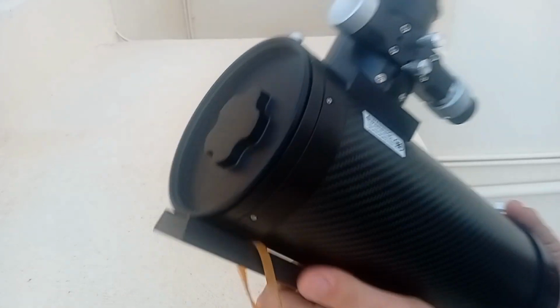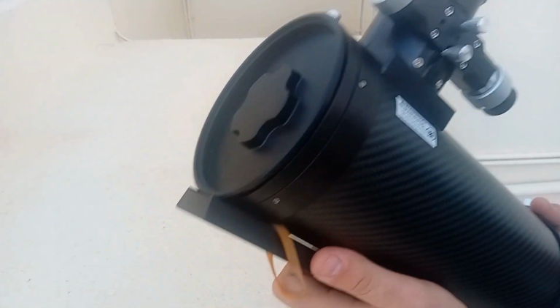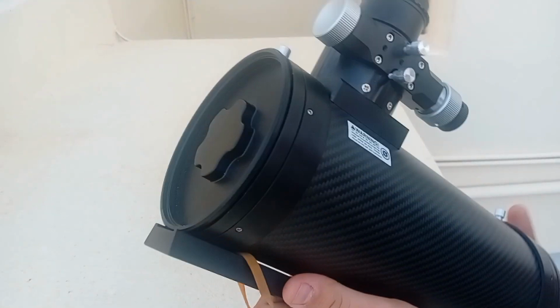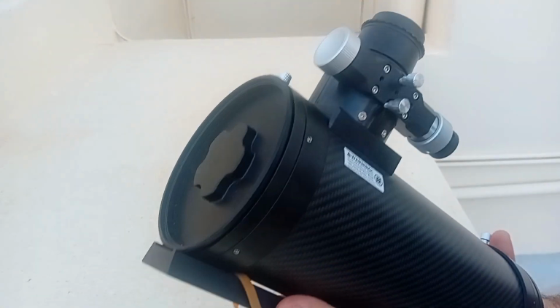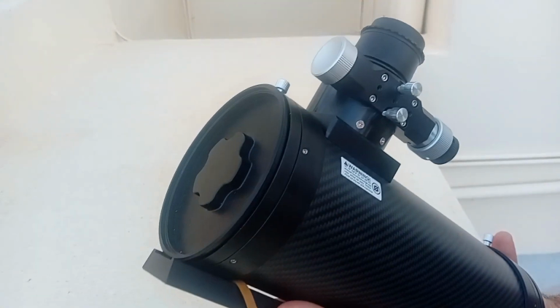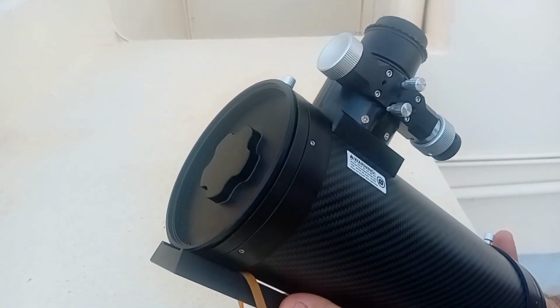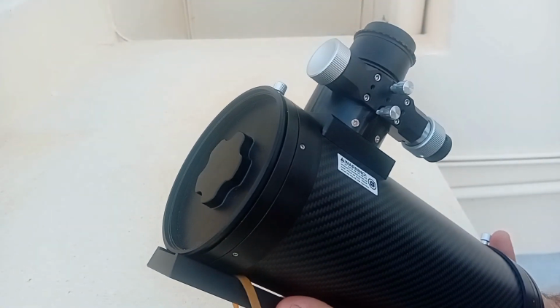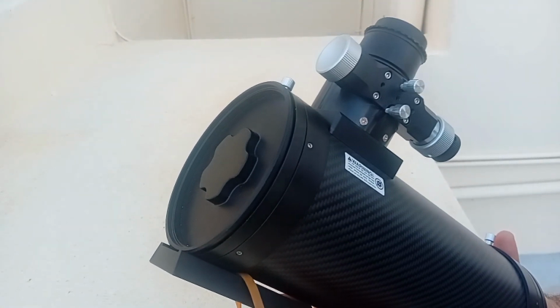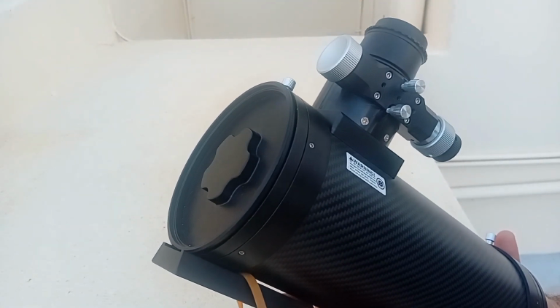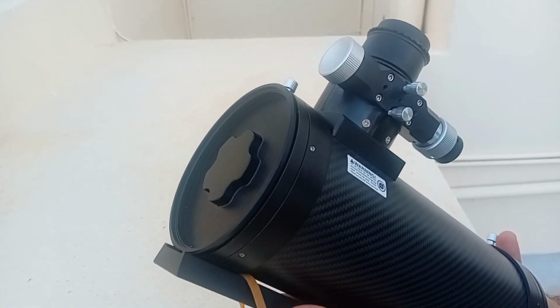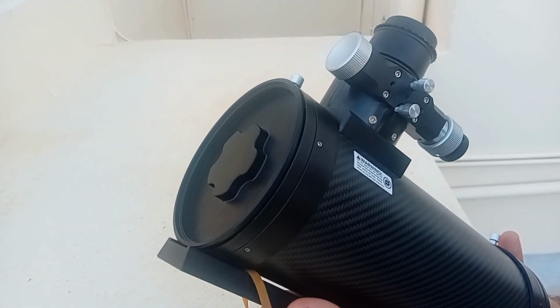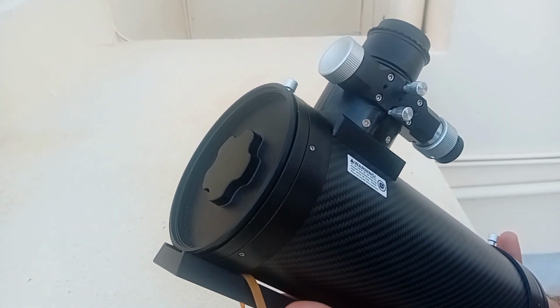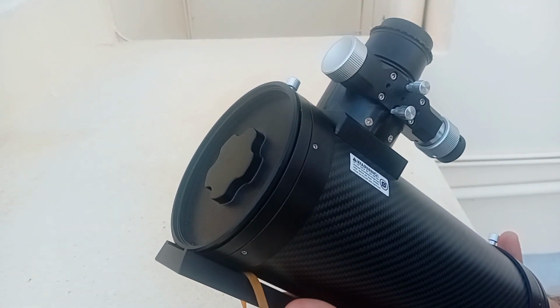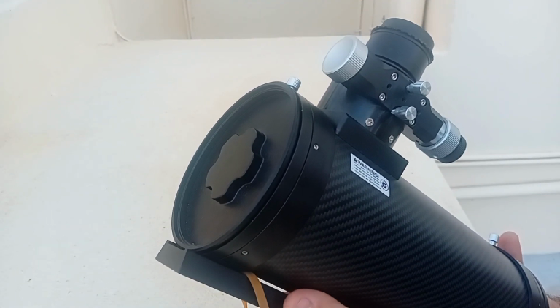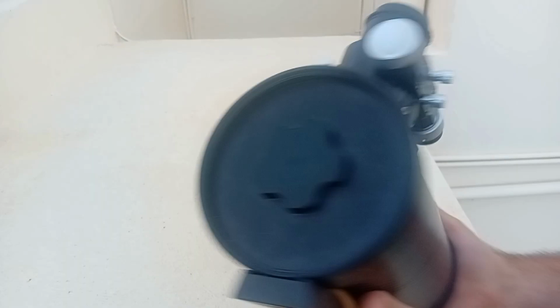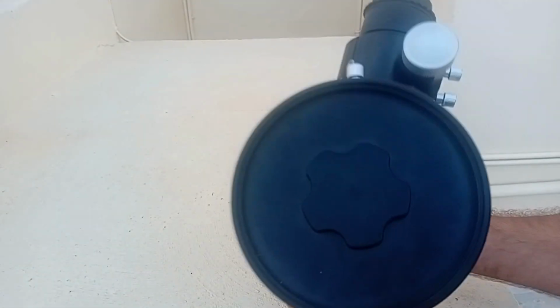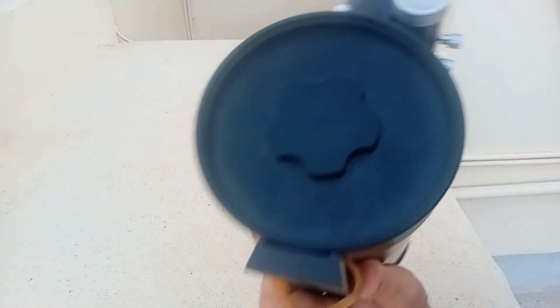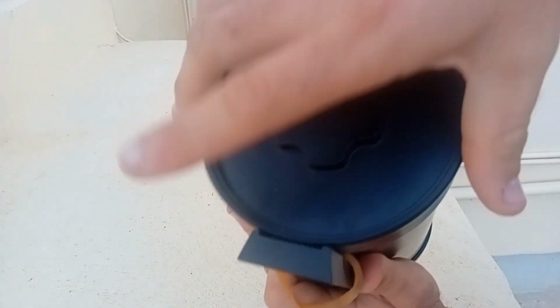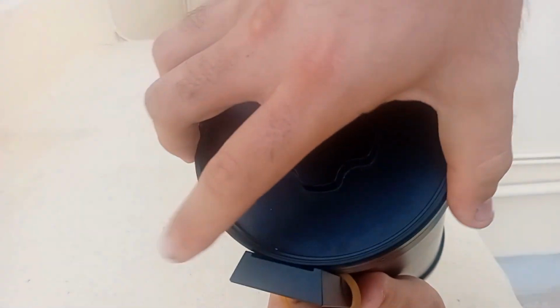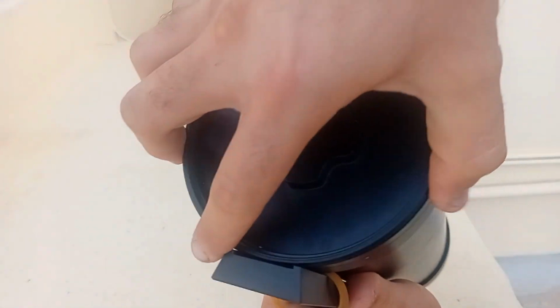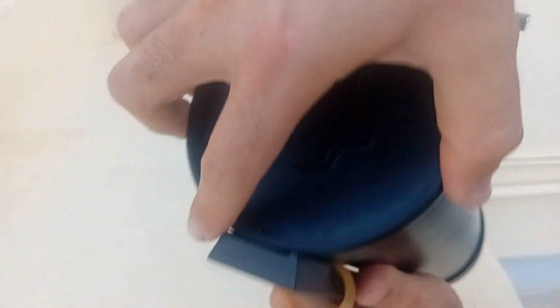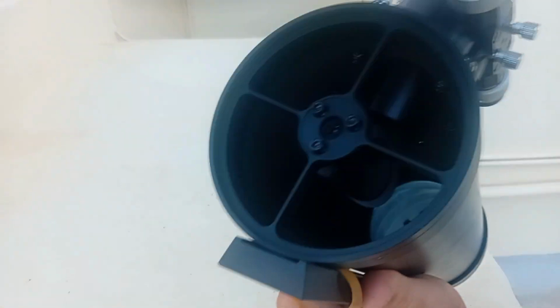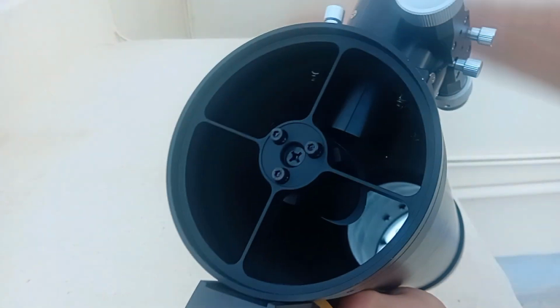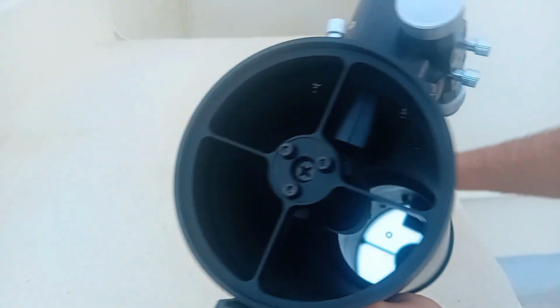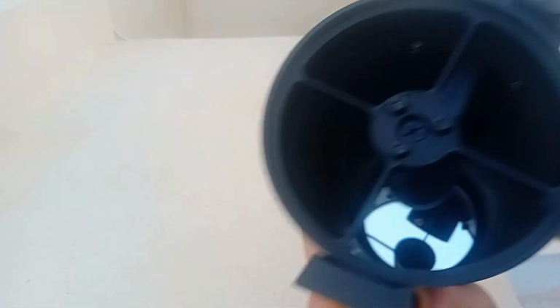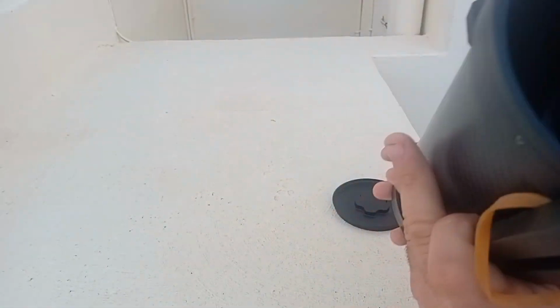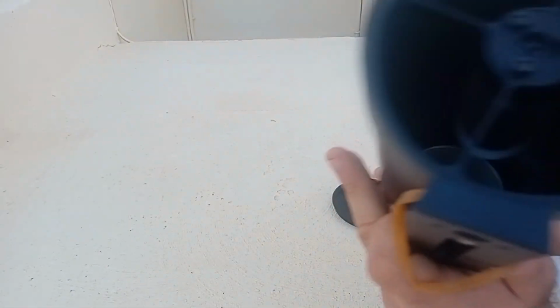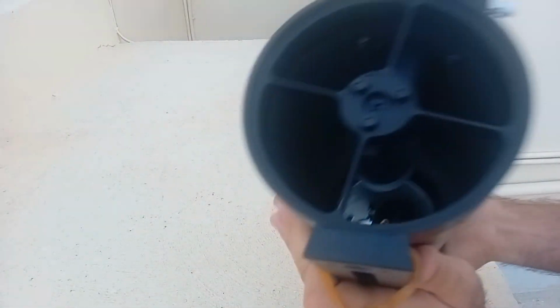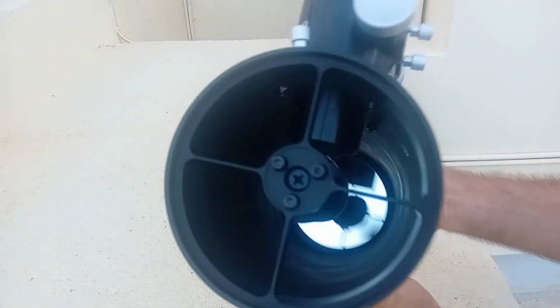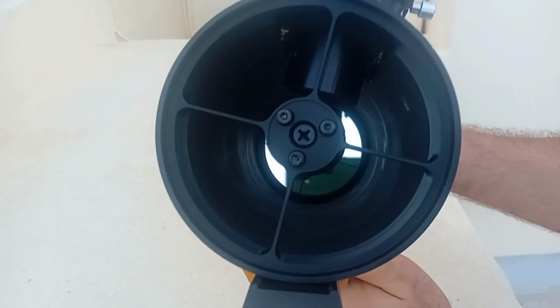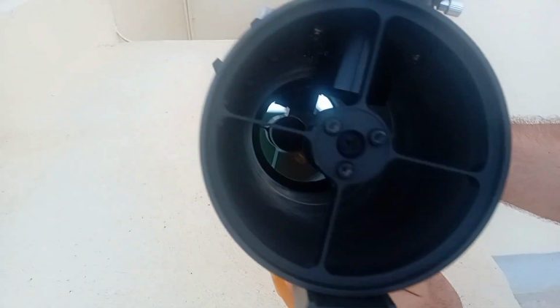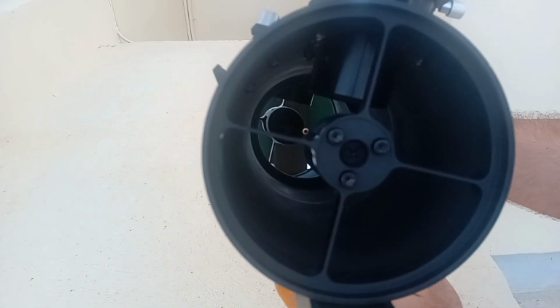As you can see, this is a 4.5-inch, it's an f/4, so it is 456 millimeters focal length, which is awesome. And as you can see, the secondary mirror is very small.